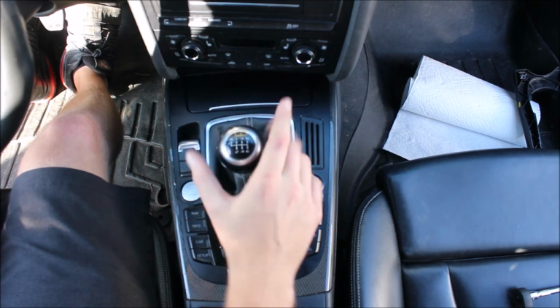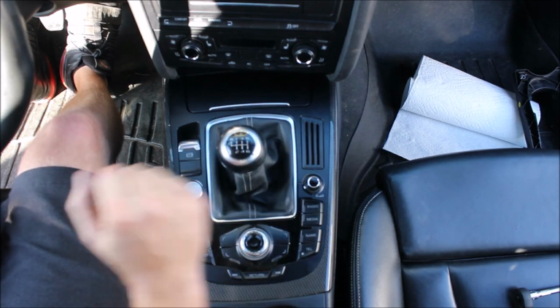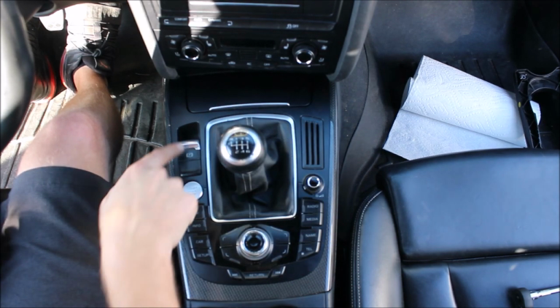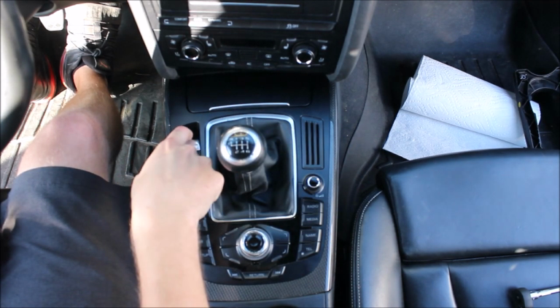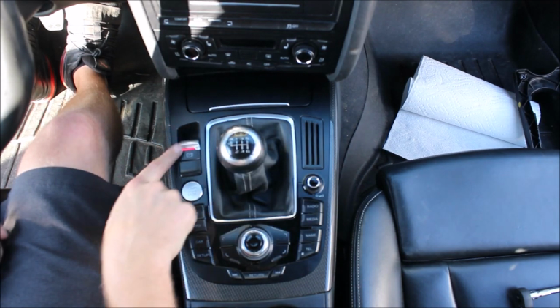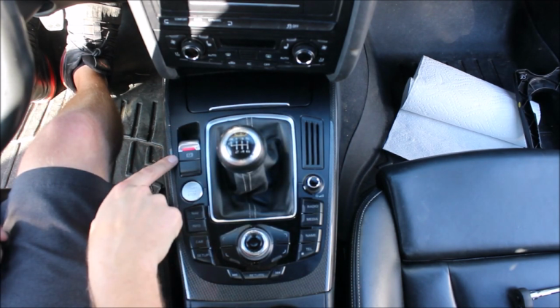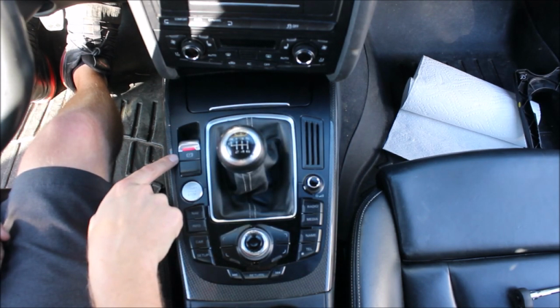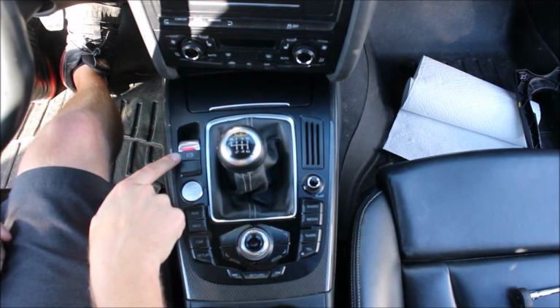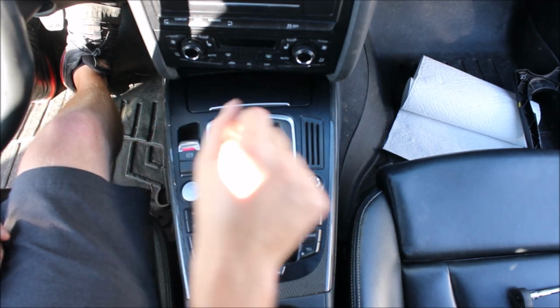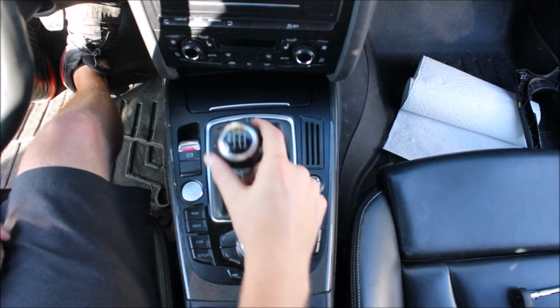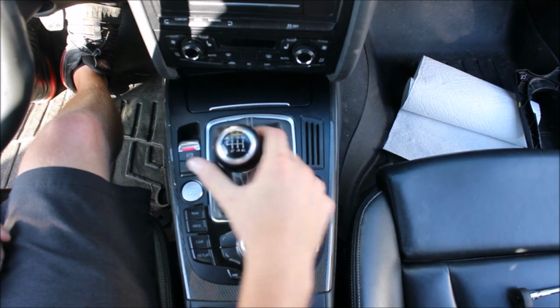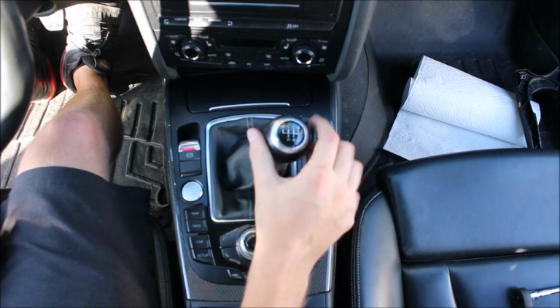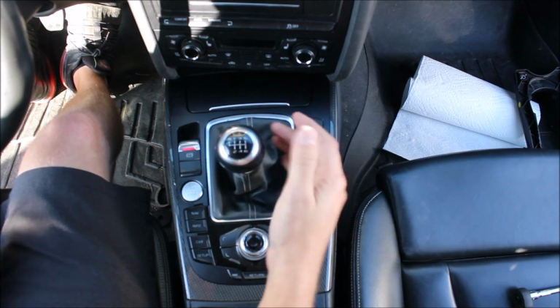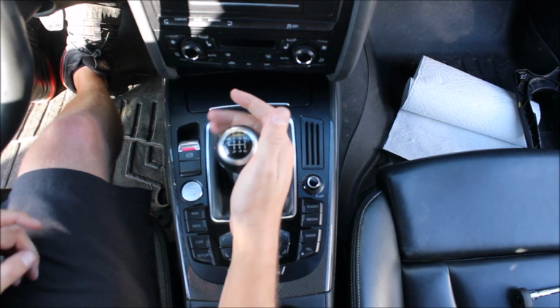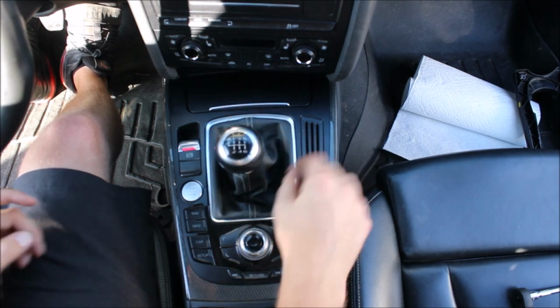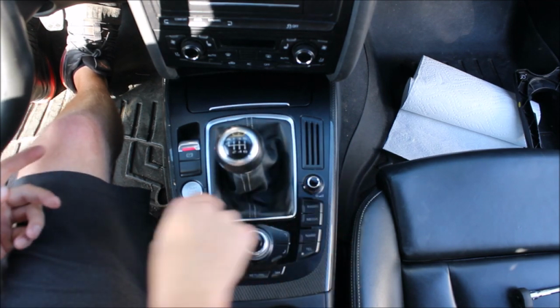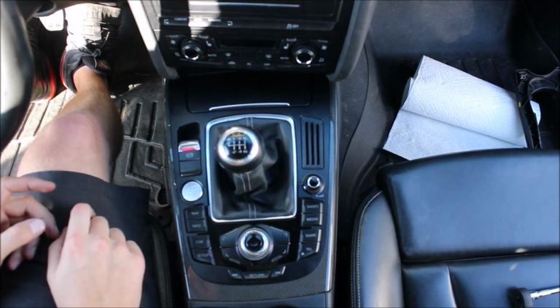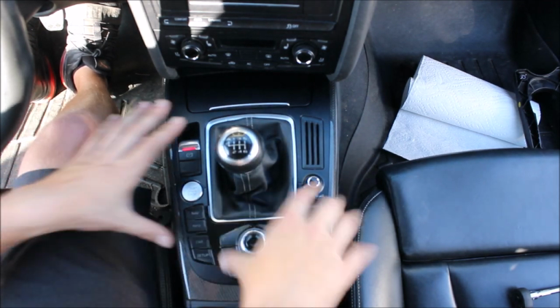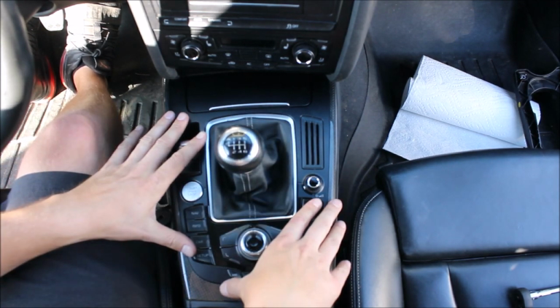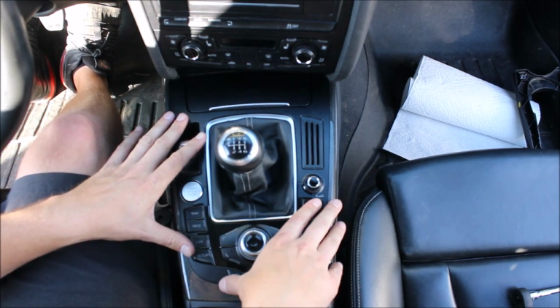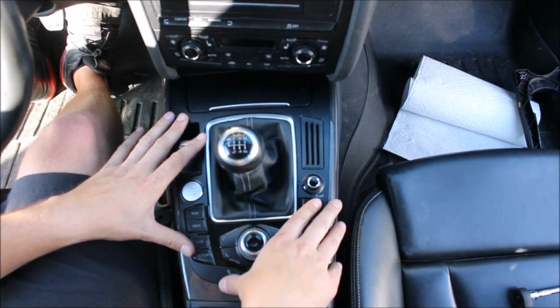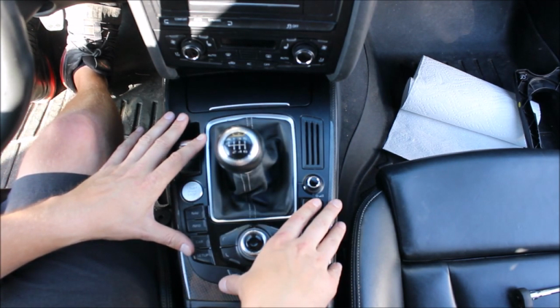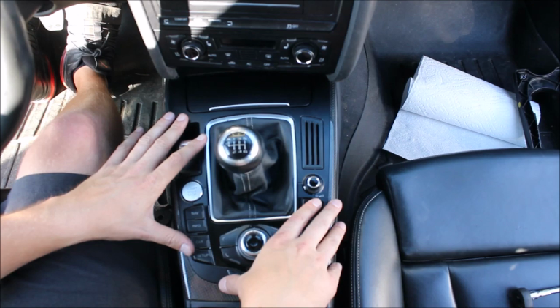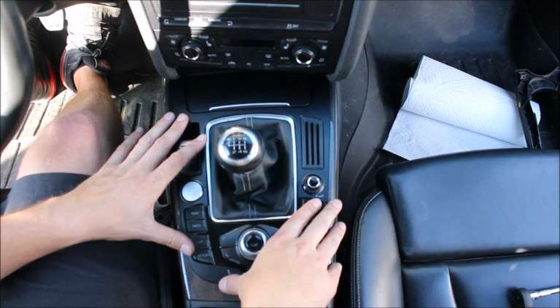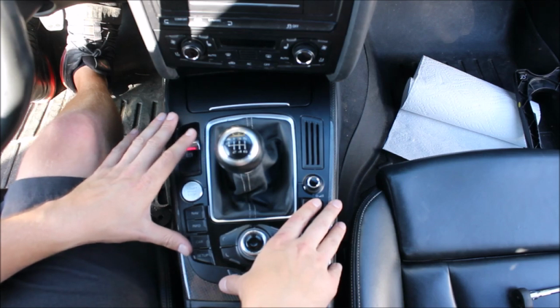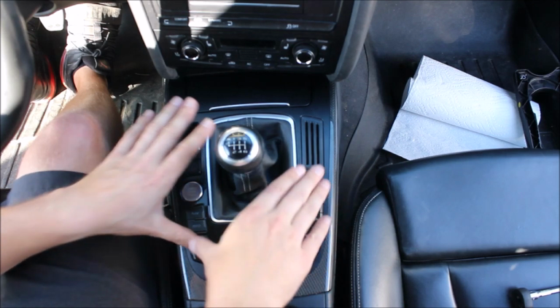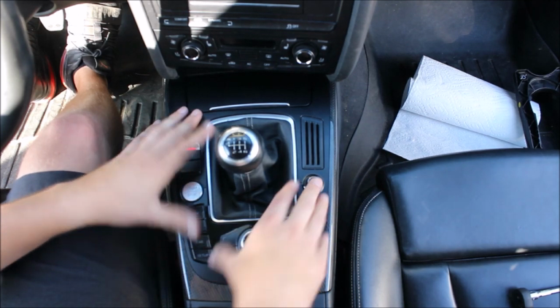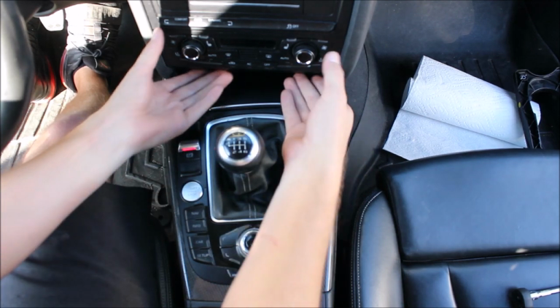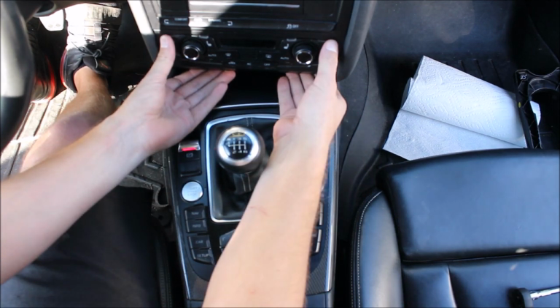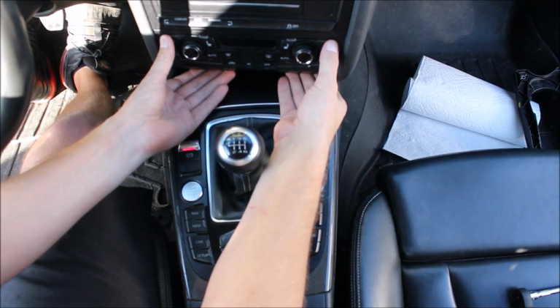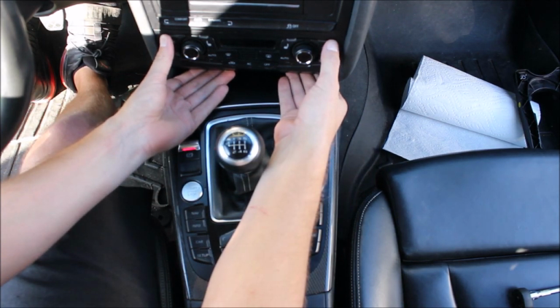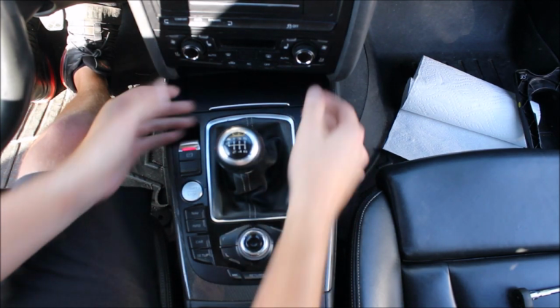First, make sure you have your parking brake on because you're going to be in neutral. We need to get the shroud off — there are two things: this can't come off without this piece first coming off.